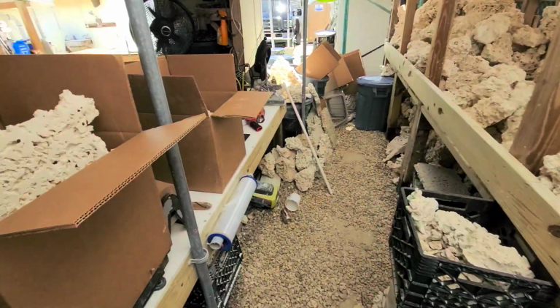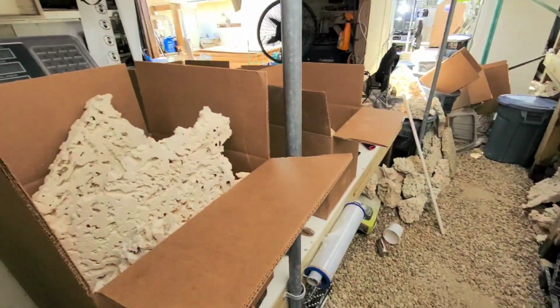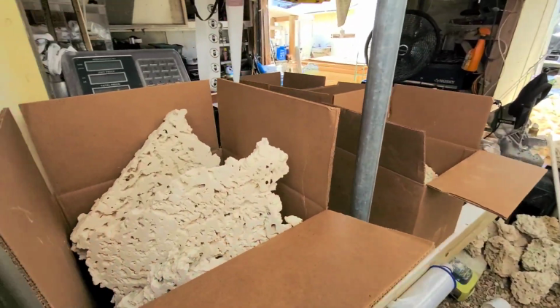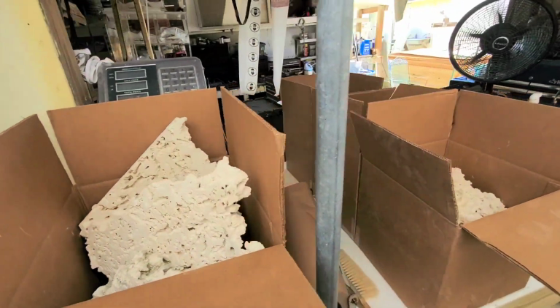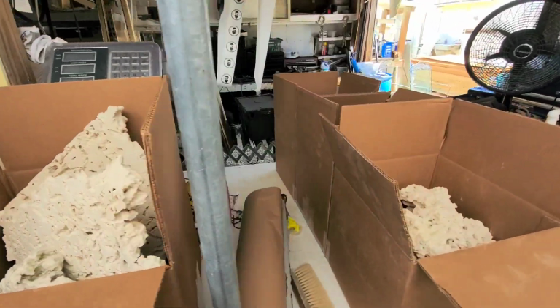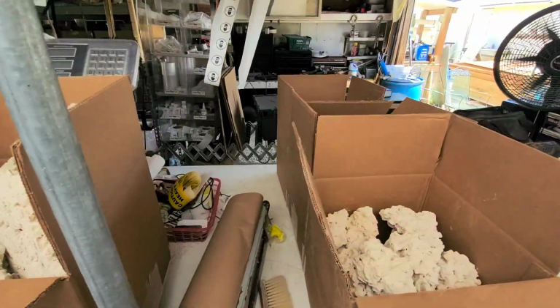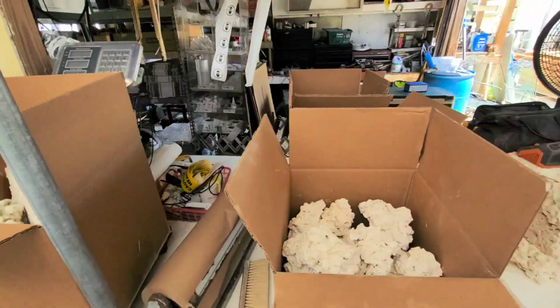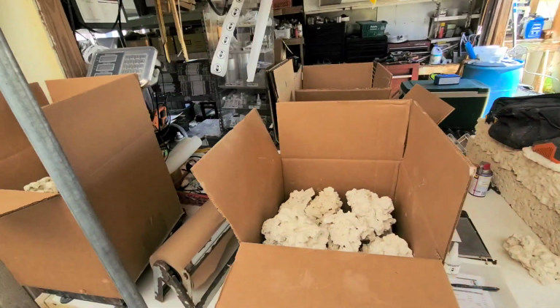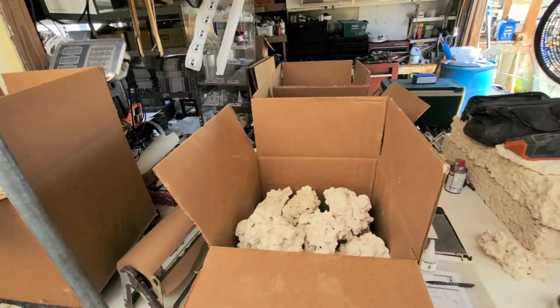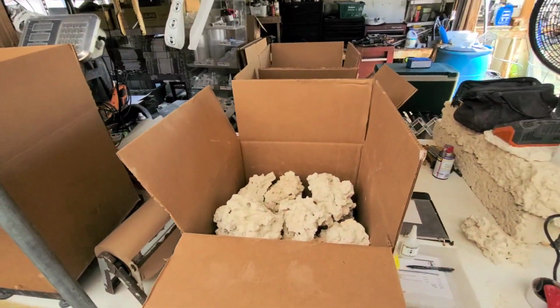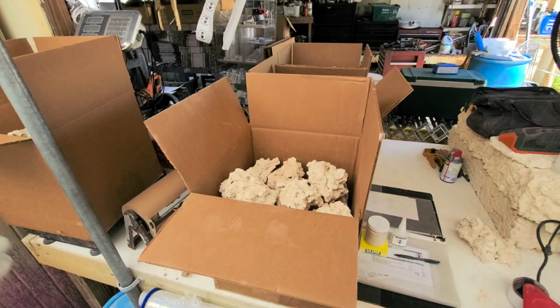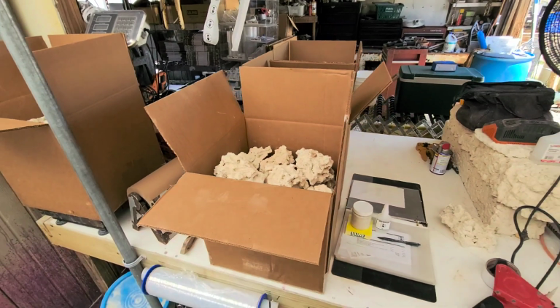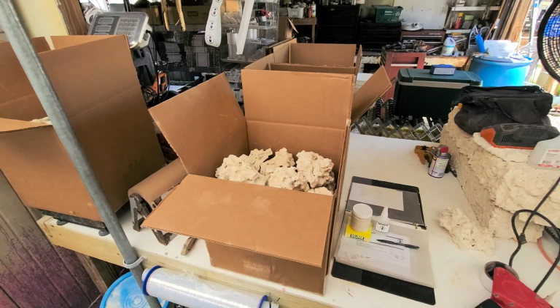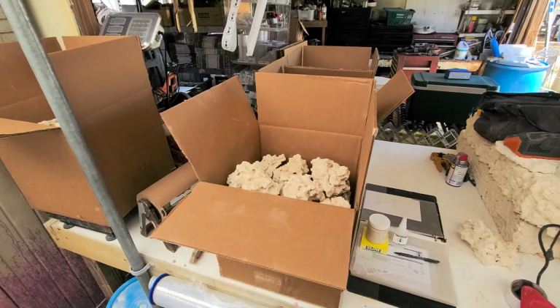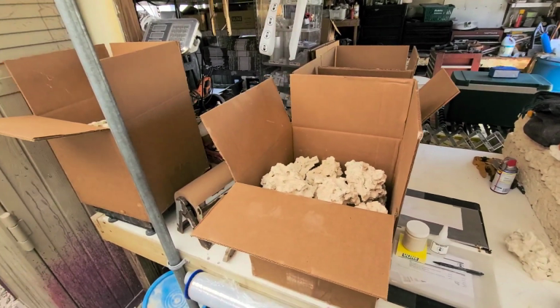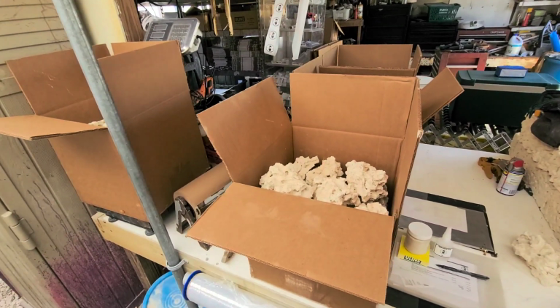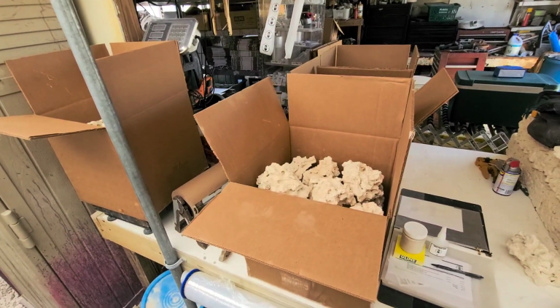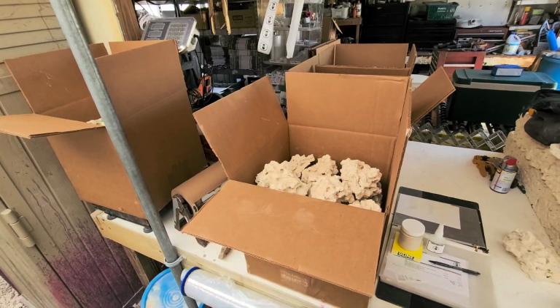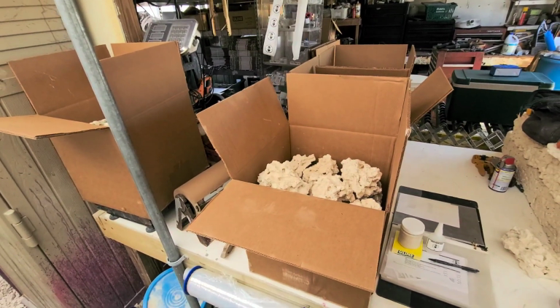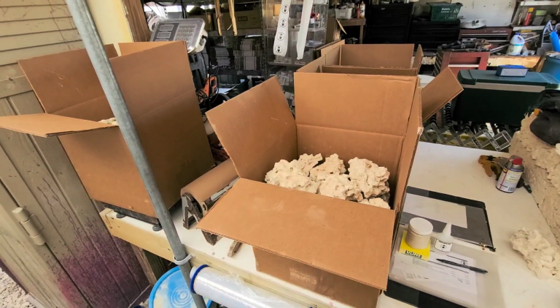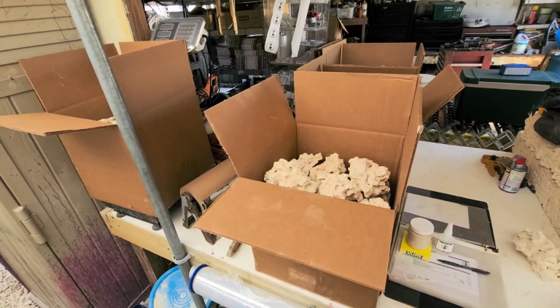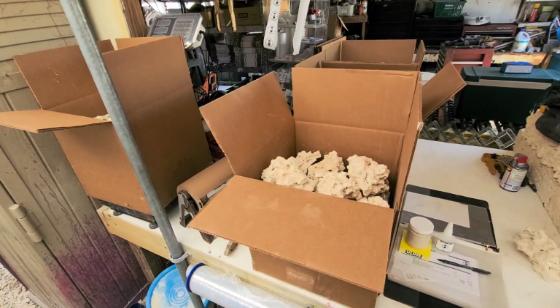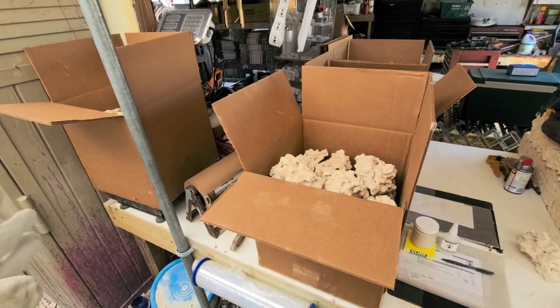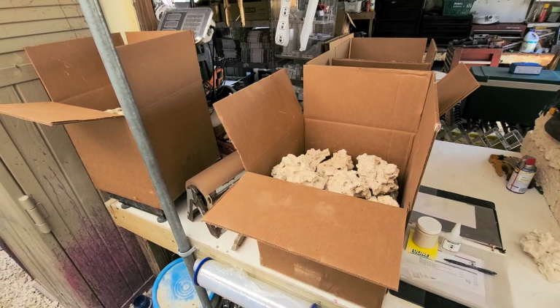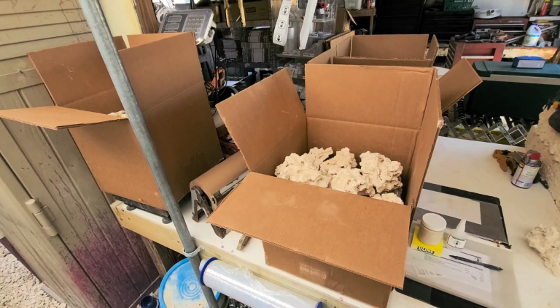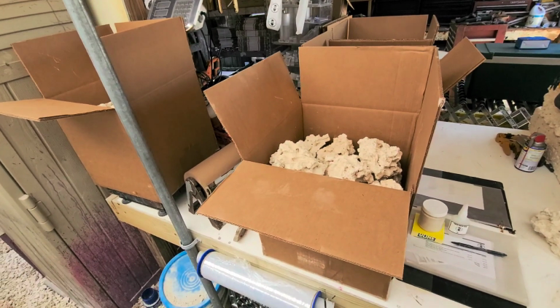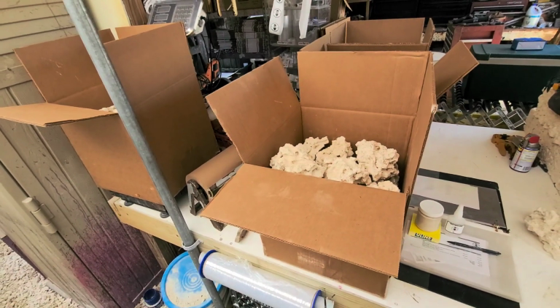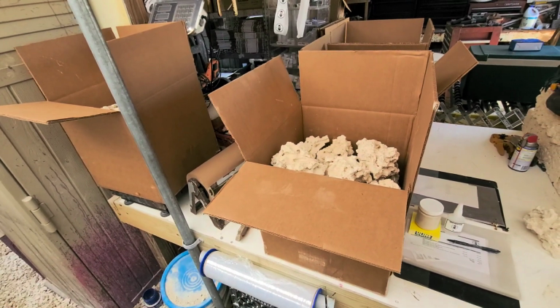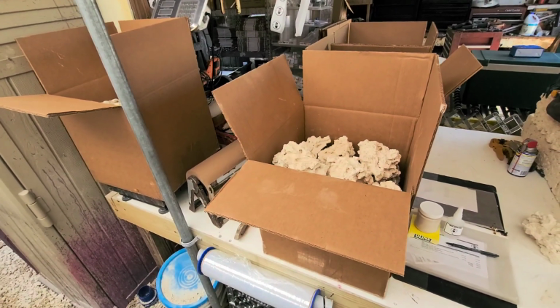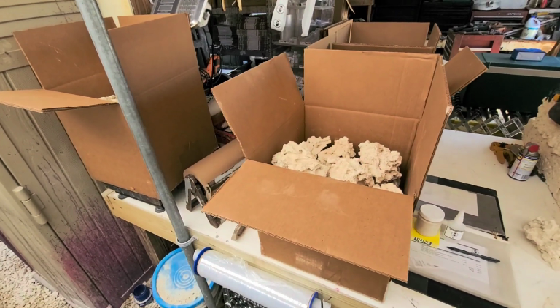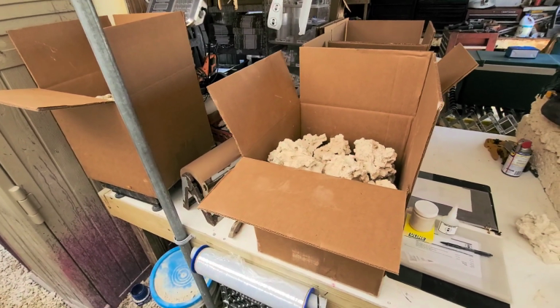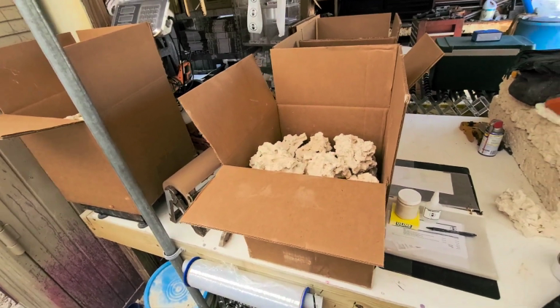Wow, what is up everybody? Got a really cool video for you. I just wanted to show you a customer's order that they had picked out, and then they kind of tweaked it a little bit and added one of our new products — our reef cement.